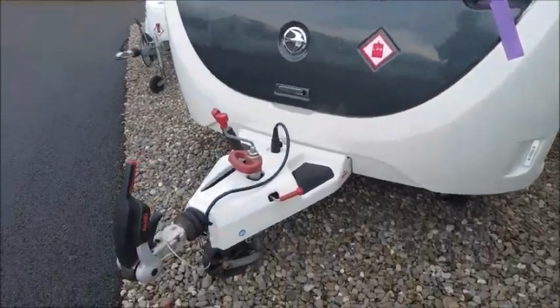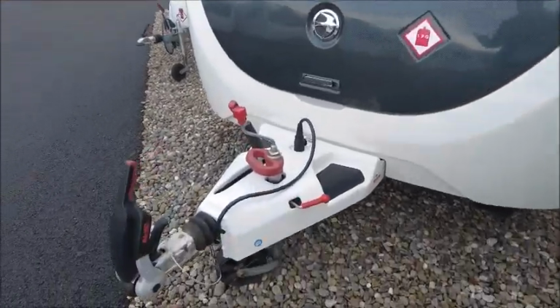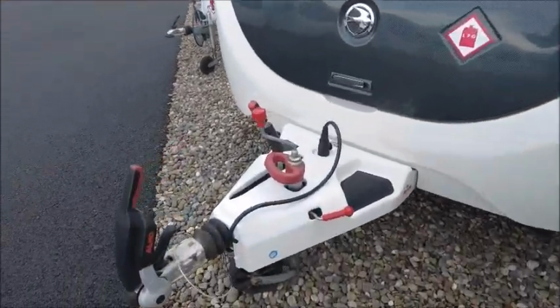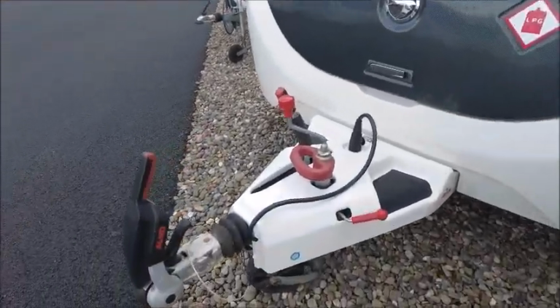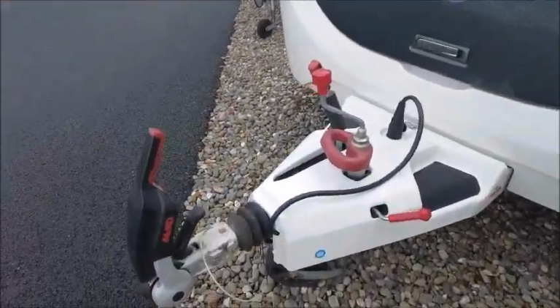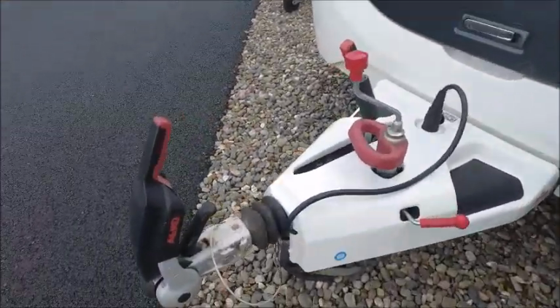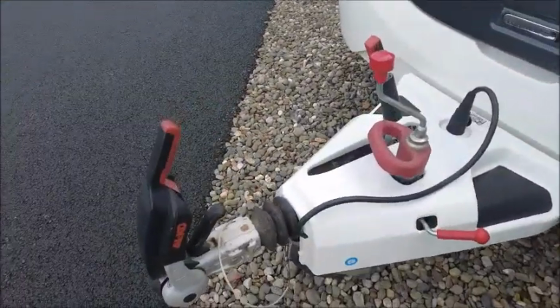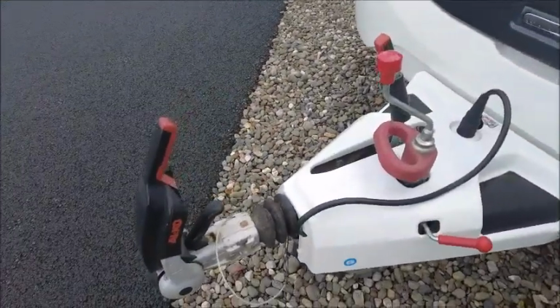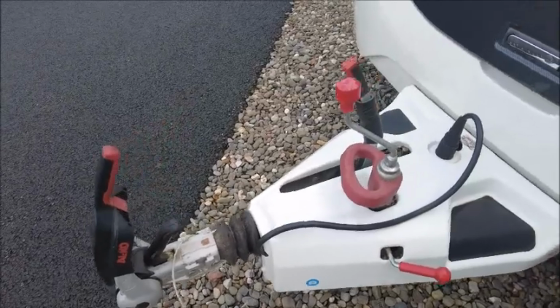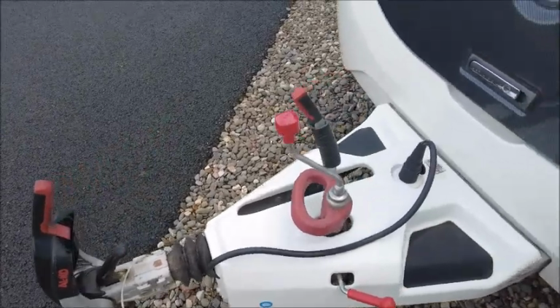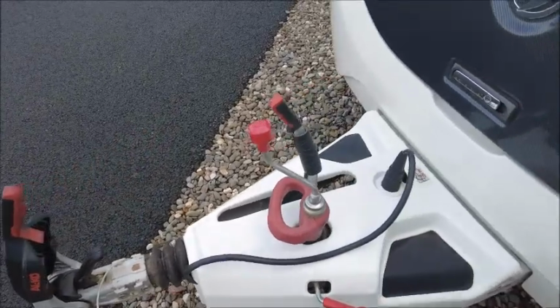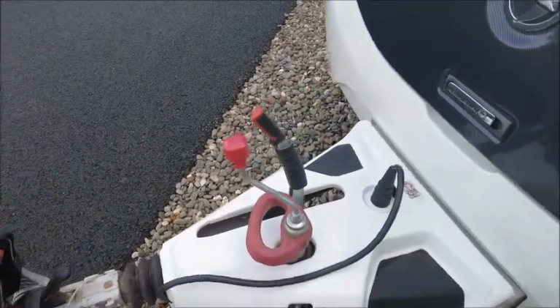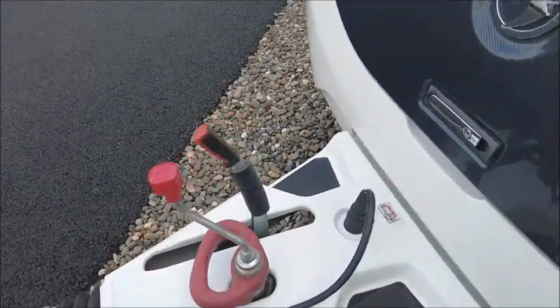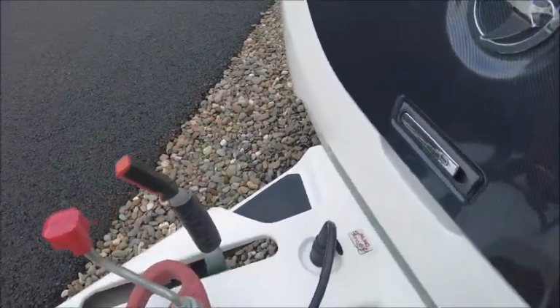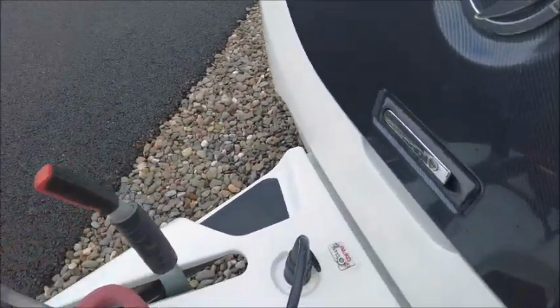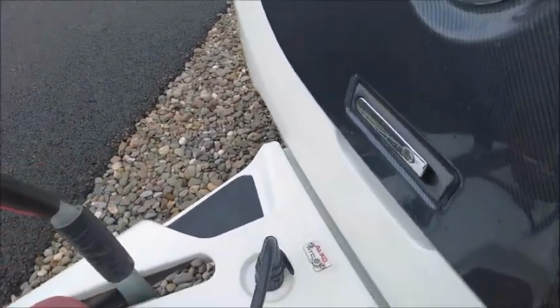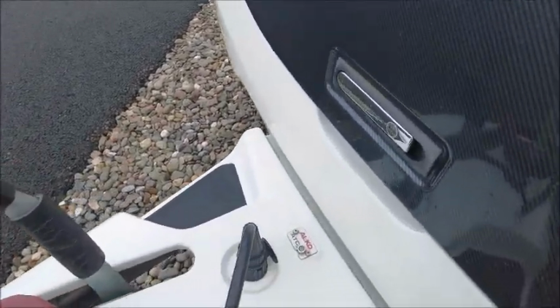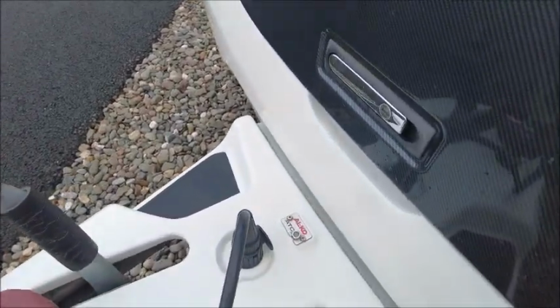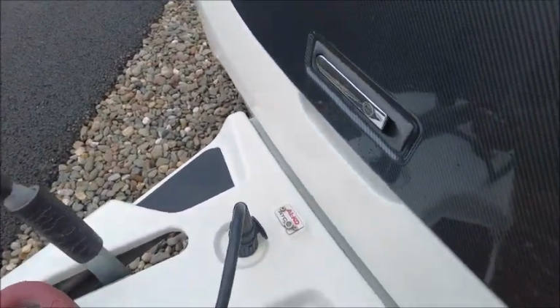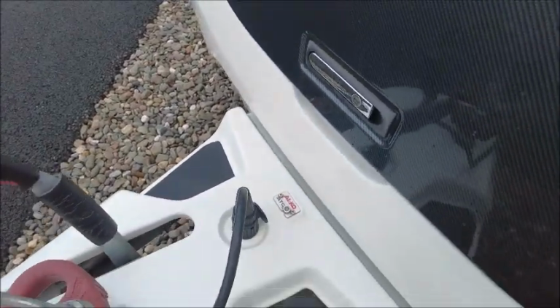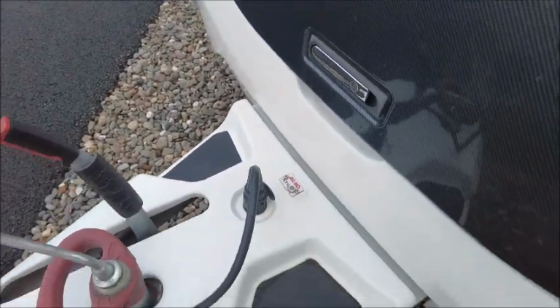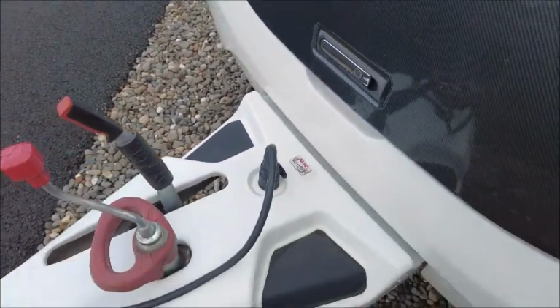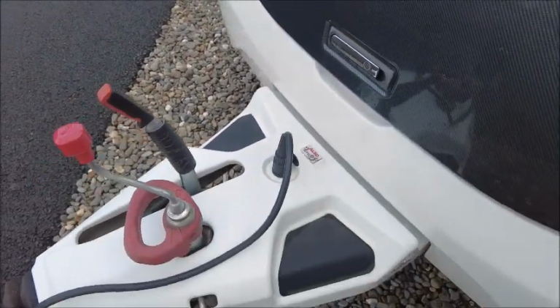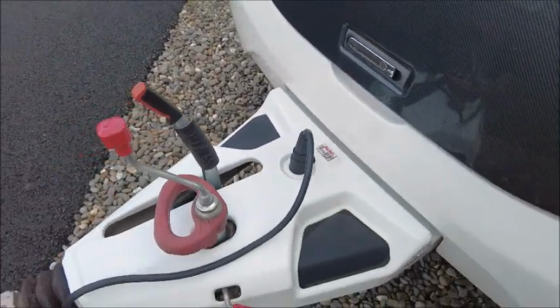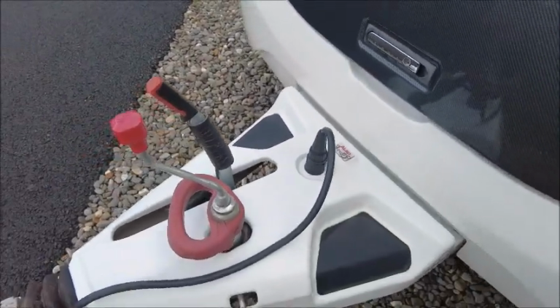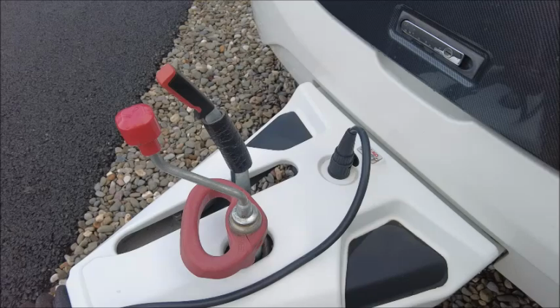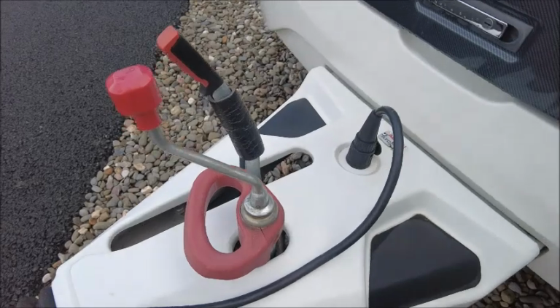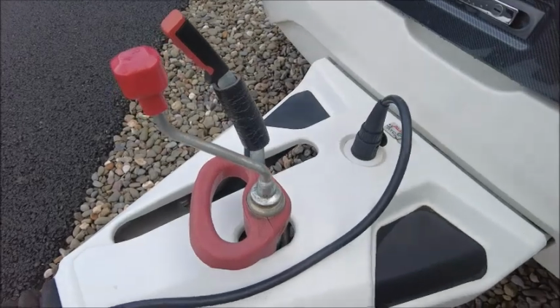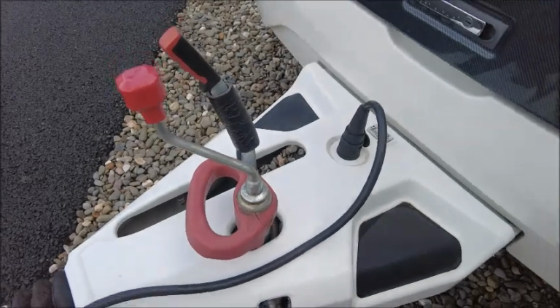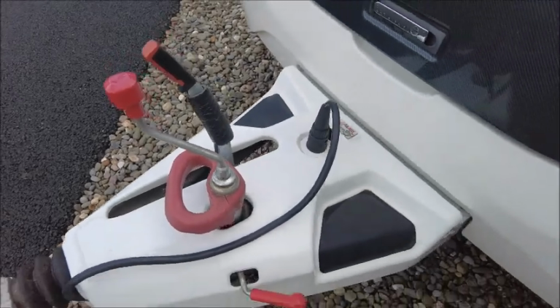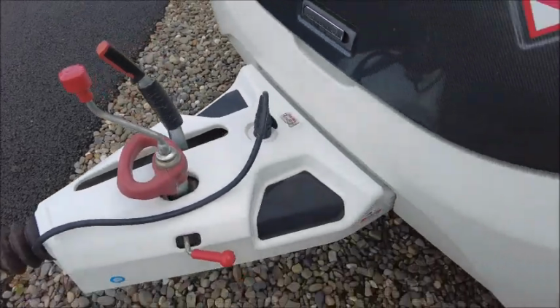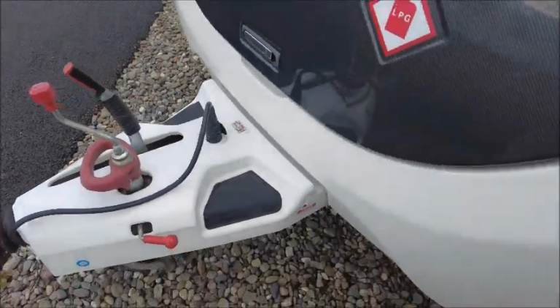Starting at the front, we've got our Alco stabiliser hitch. You'll notice it's got Alco ATC trailer control and it's got a safety handle on the jockey wheel.